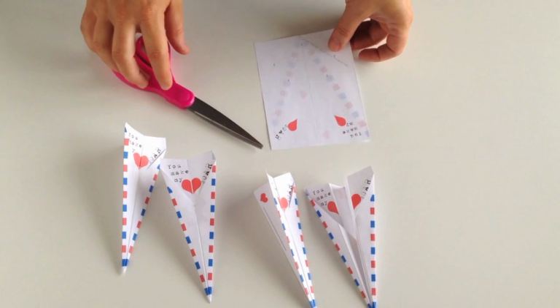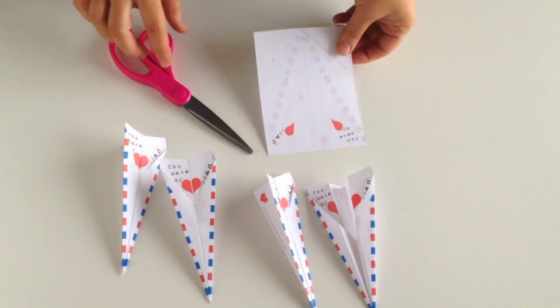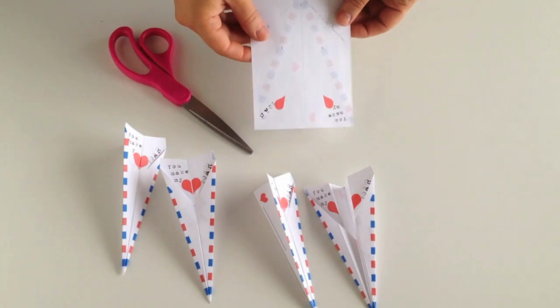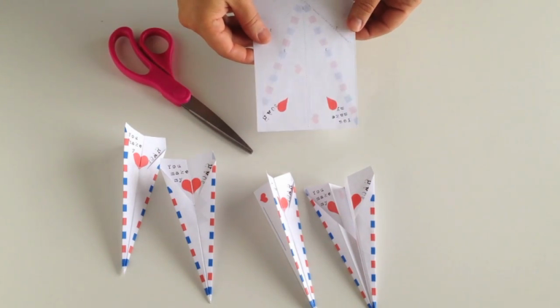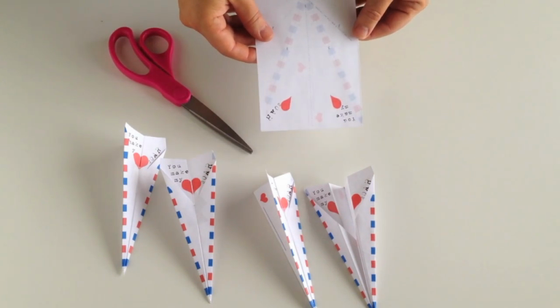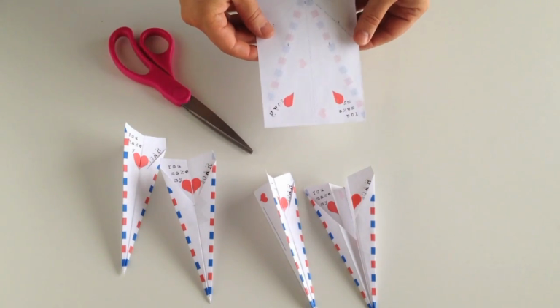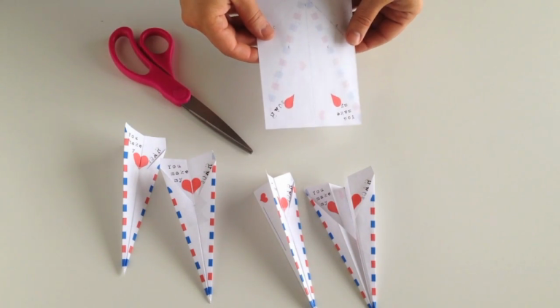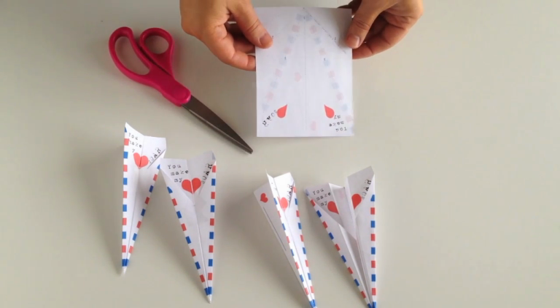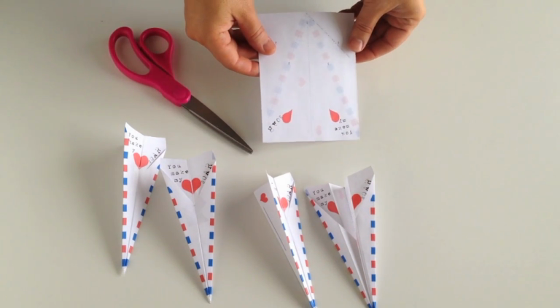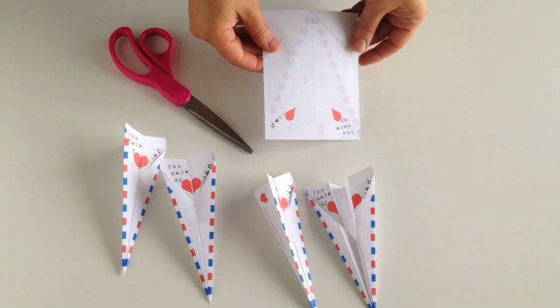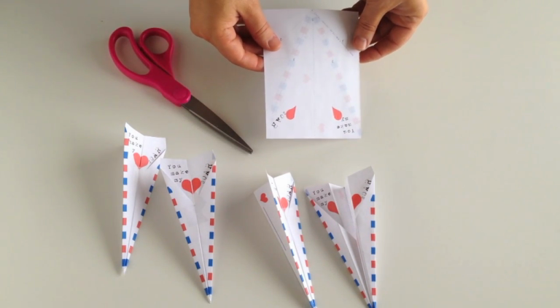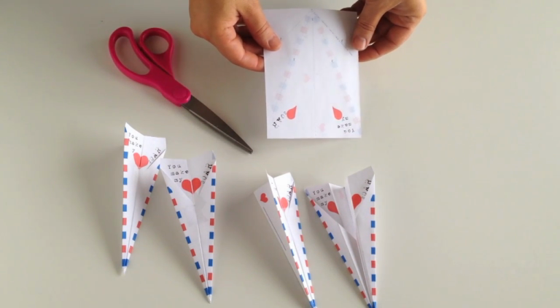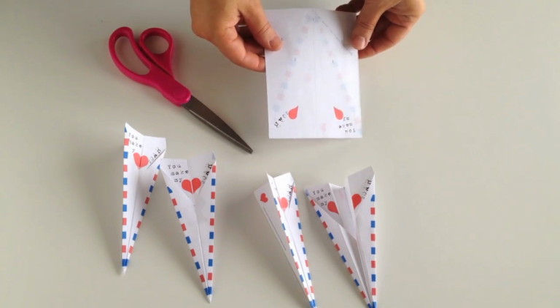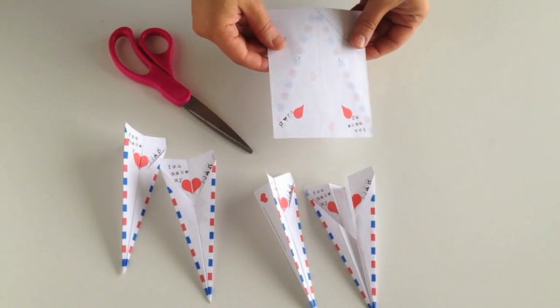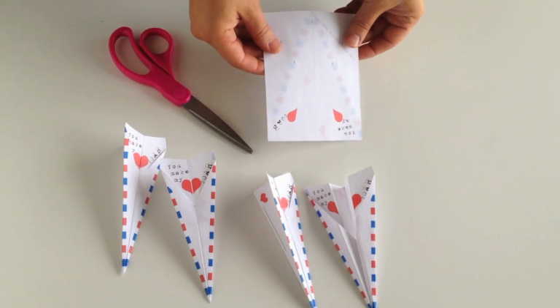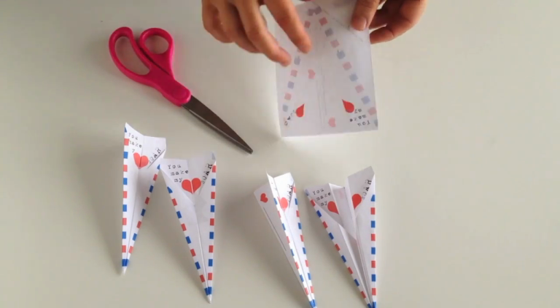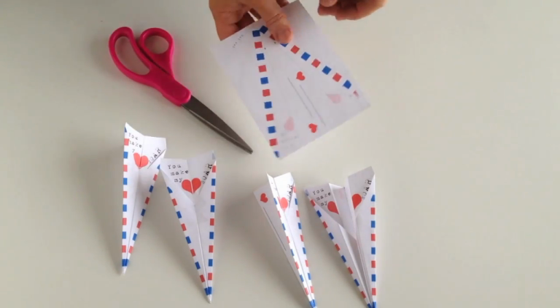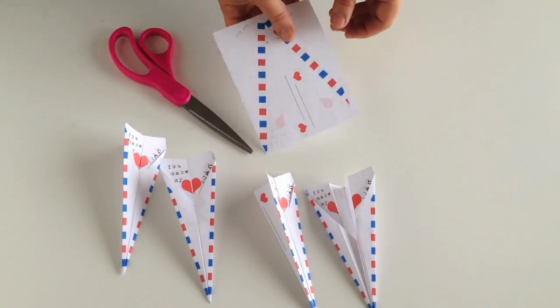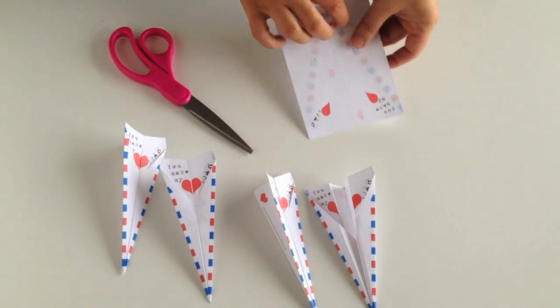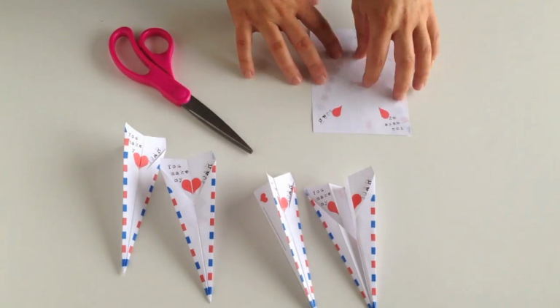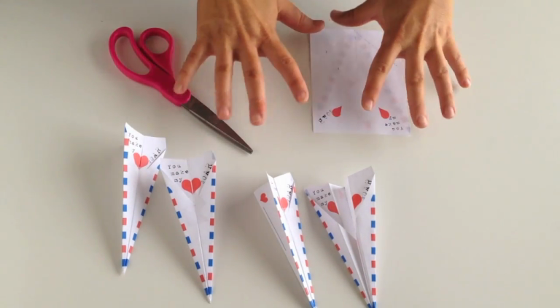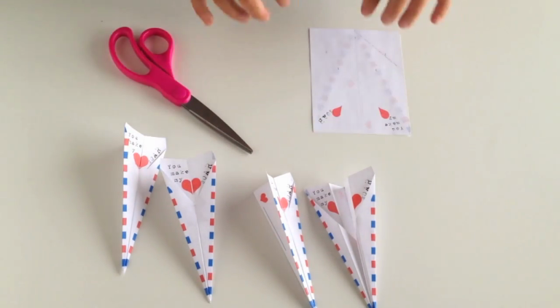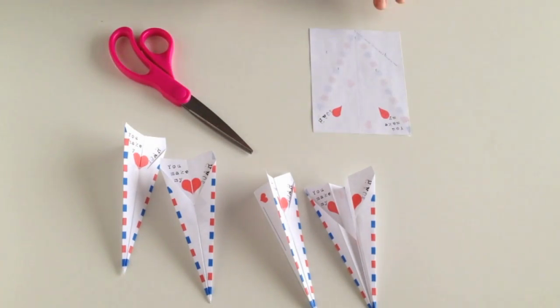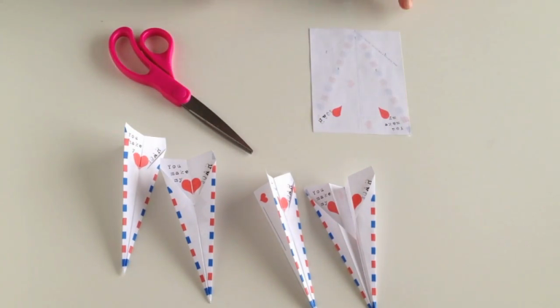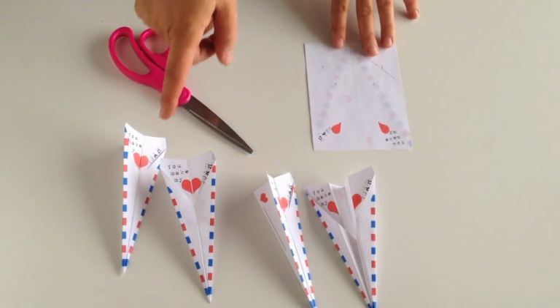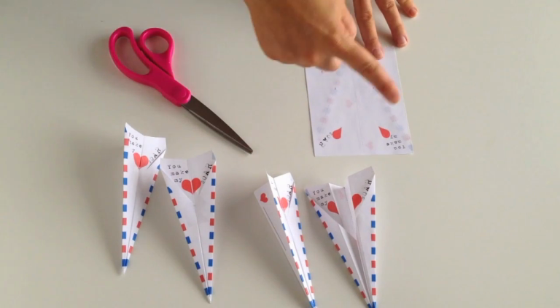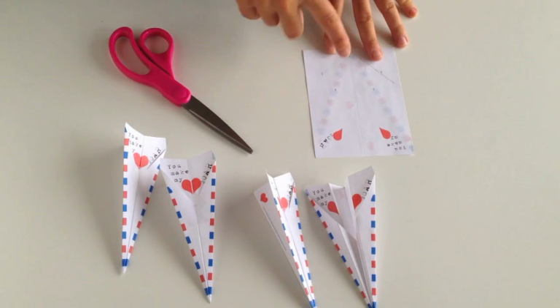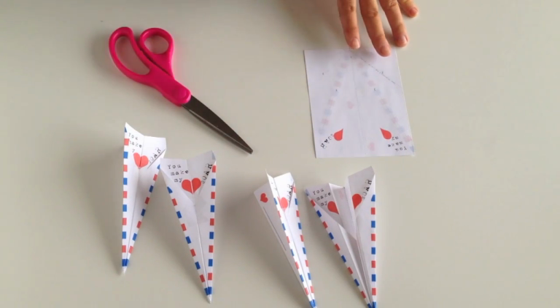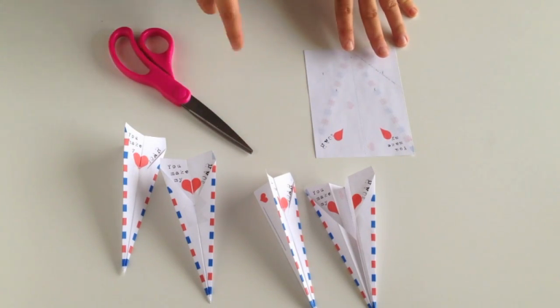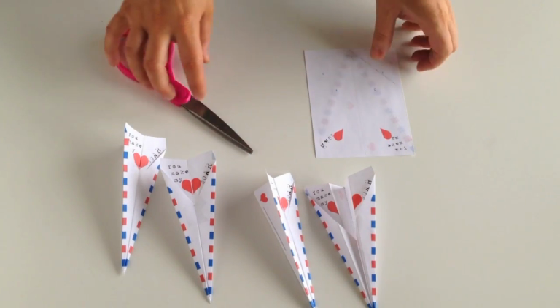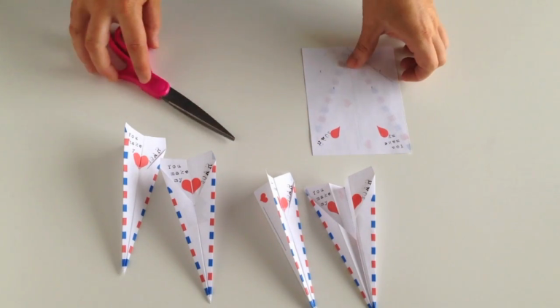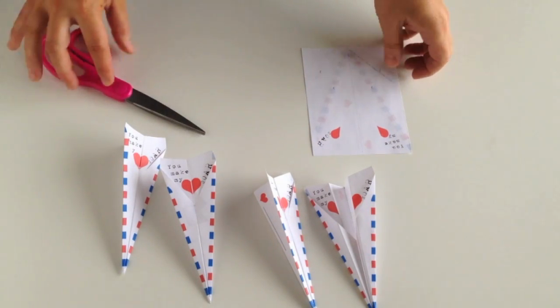This is what the printable looks like before you fold it. You'll need to run it through your printer twice for both sides. When you print it out, there will be four that you'll cut apart. I've already folded three of the four, and I'm going to show you how to fold this last one.